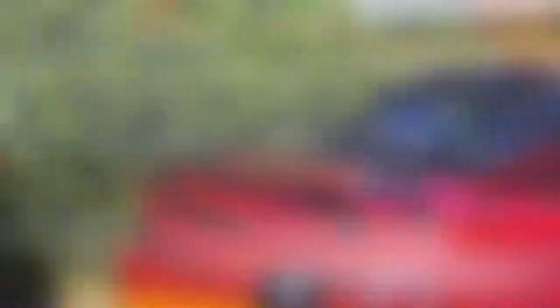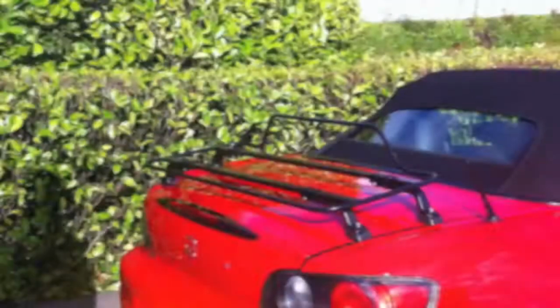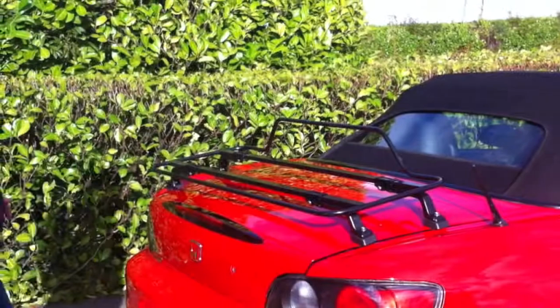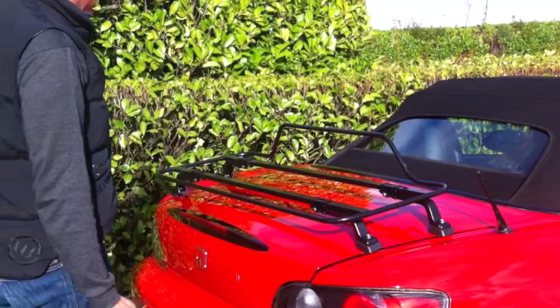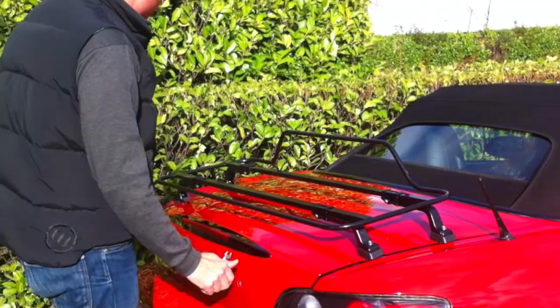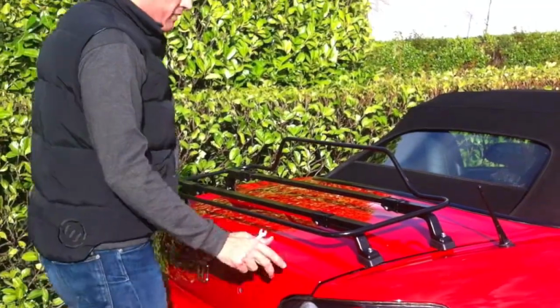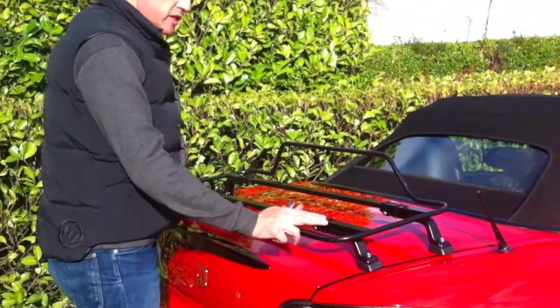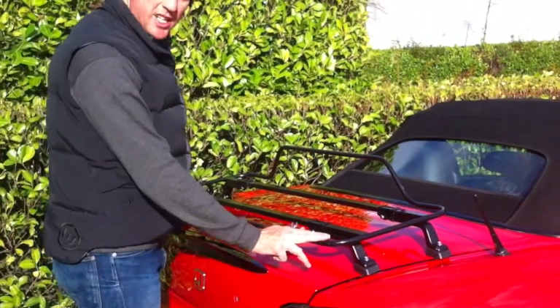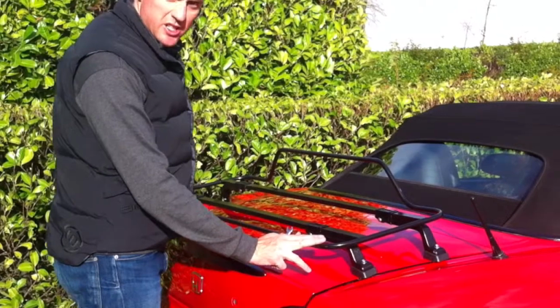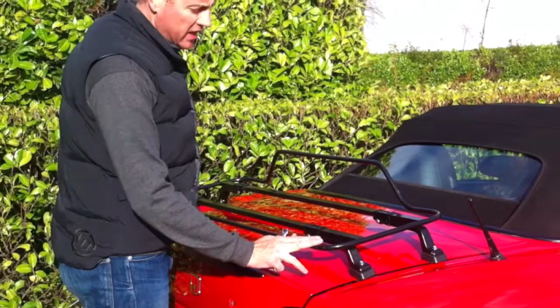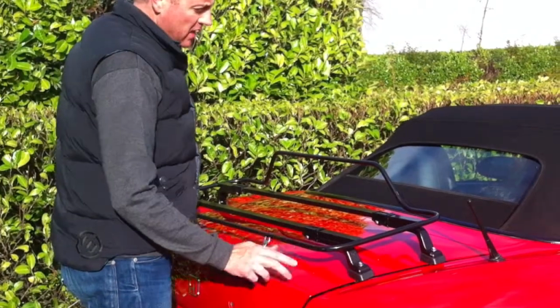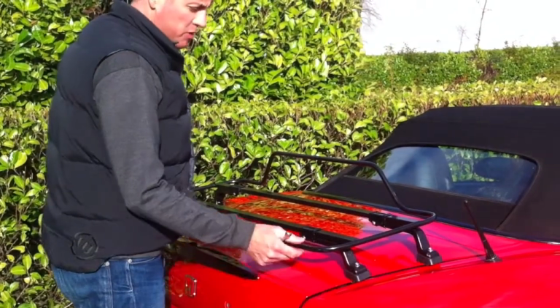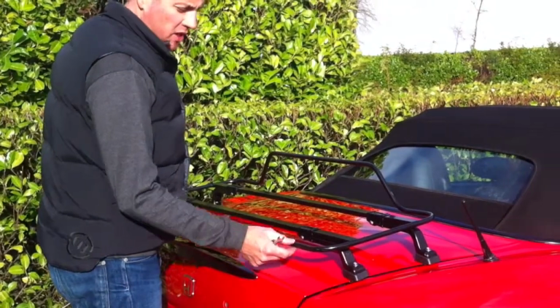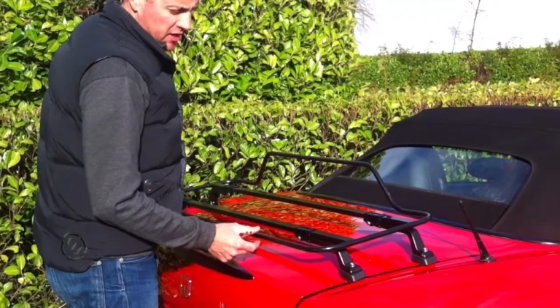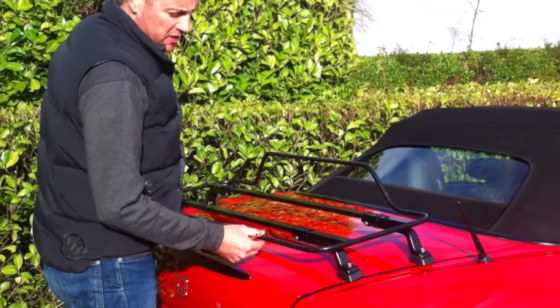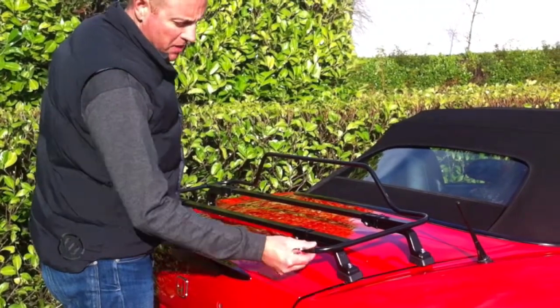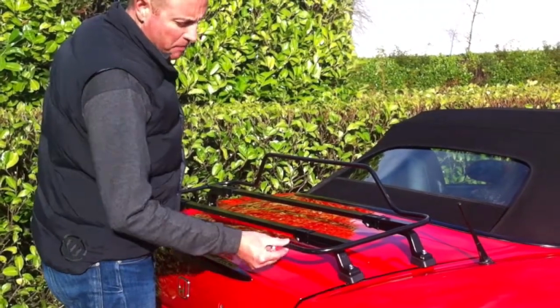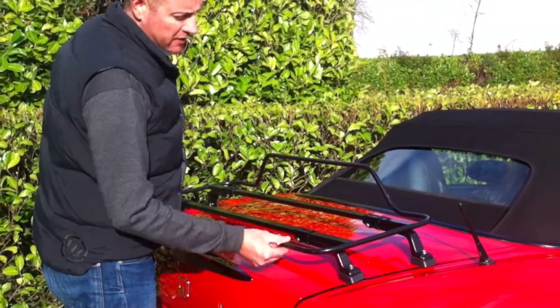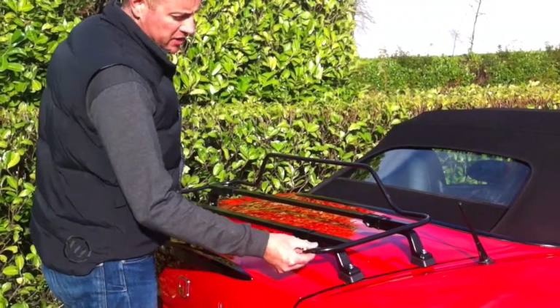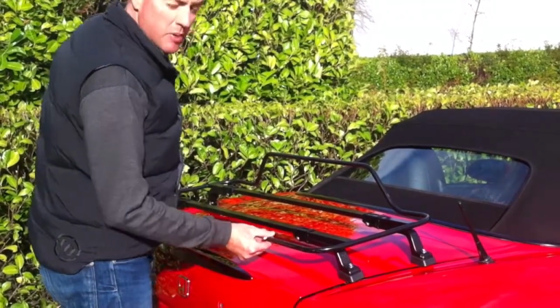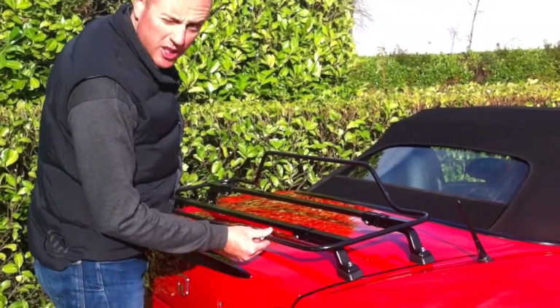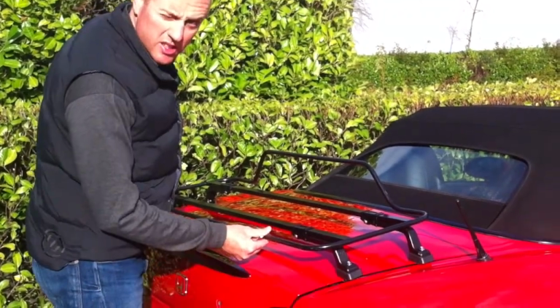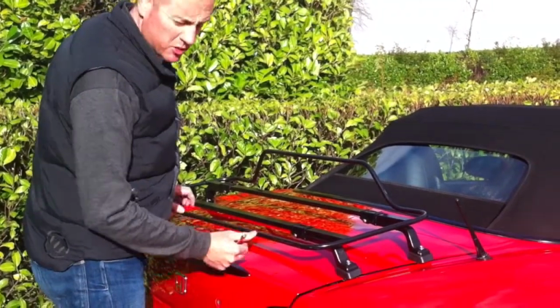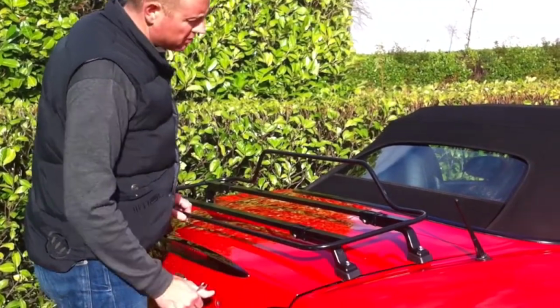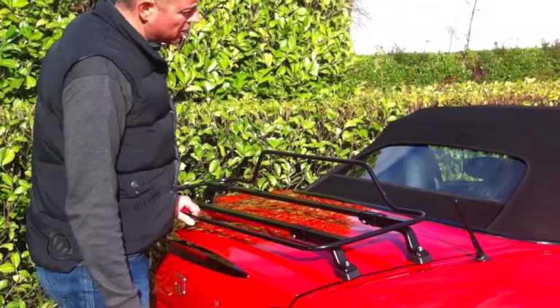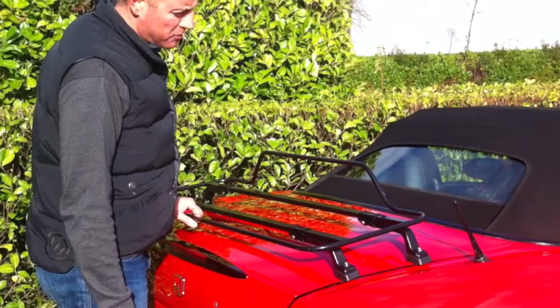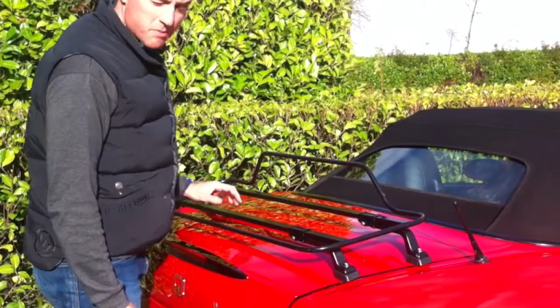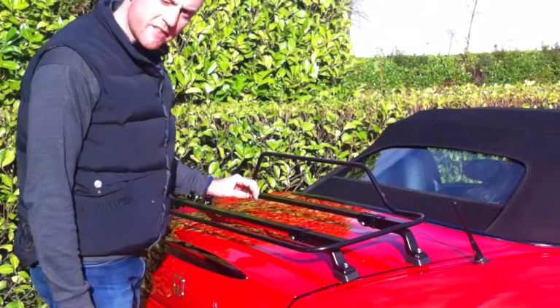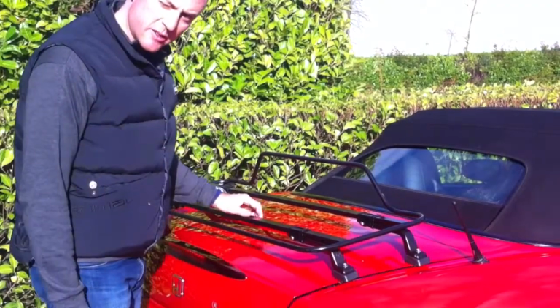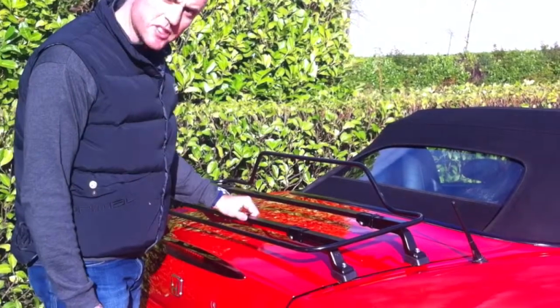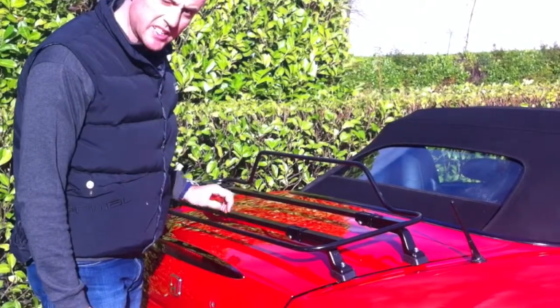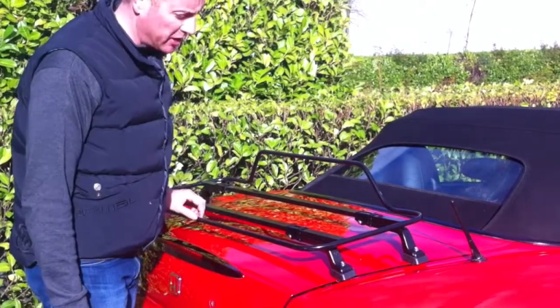Hi, I'm Anthony from Bootbag, and I'm going to give you an overview of the Spring Luggage Rack. The Spring Luggage Rack comes in a matte black powder coated finish, and it also comes in a model manufactured from stainless steel.